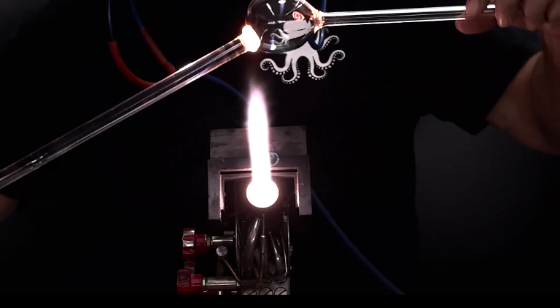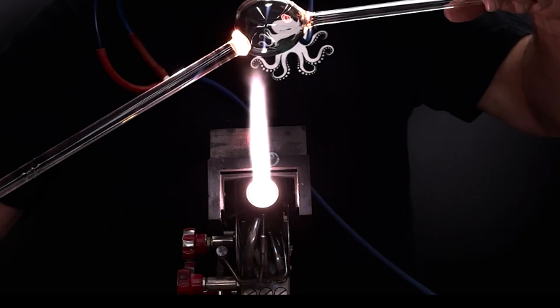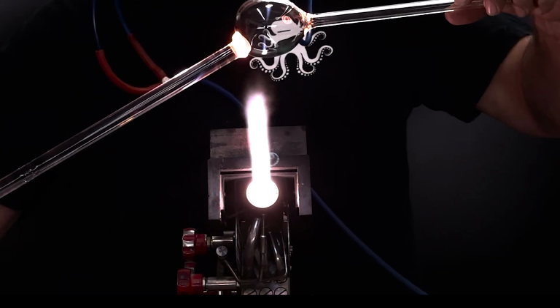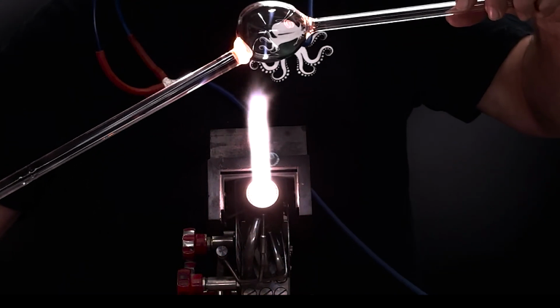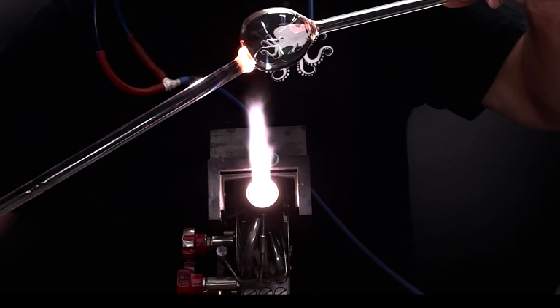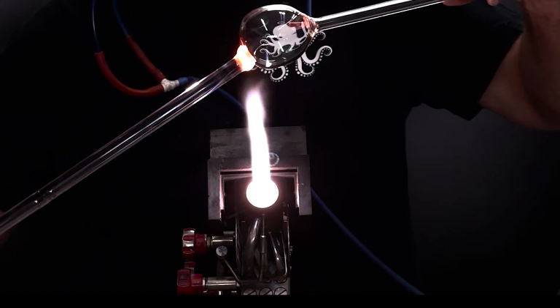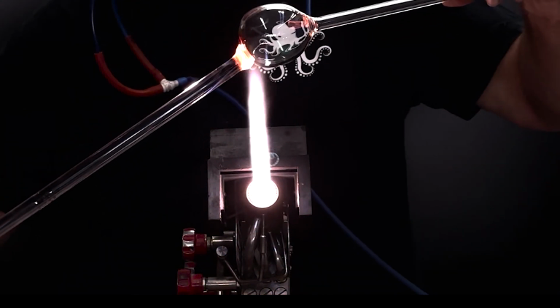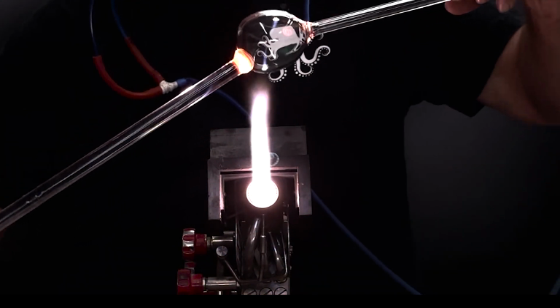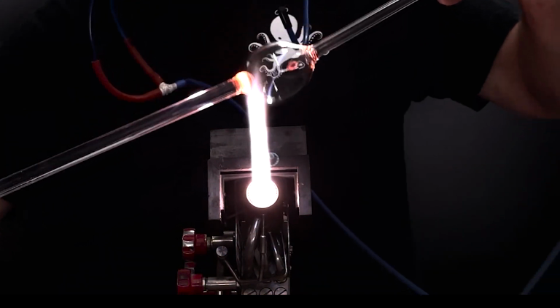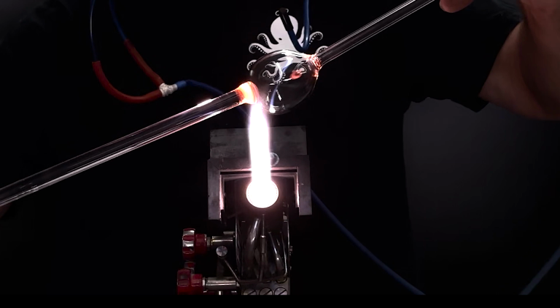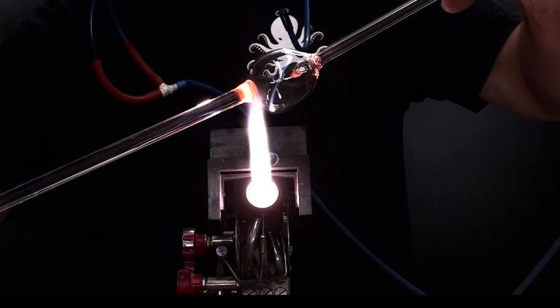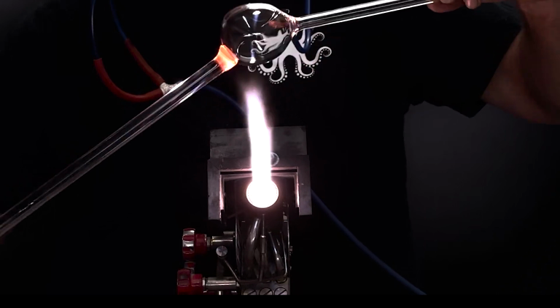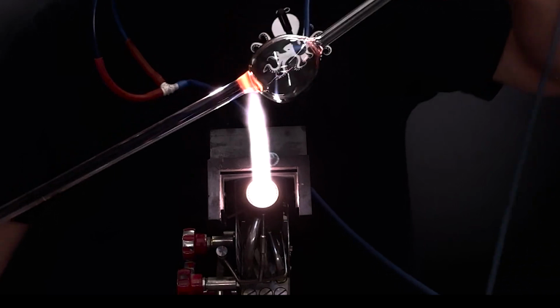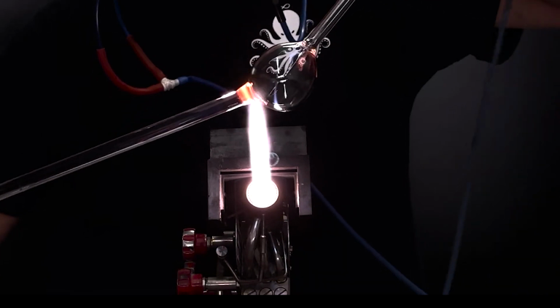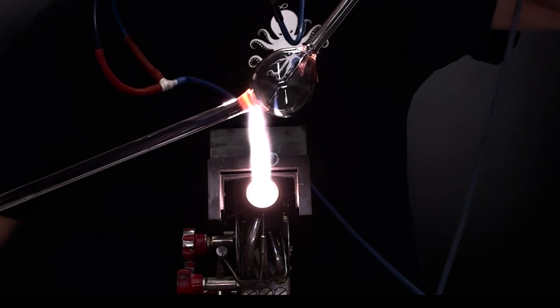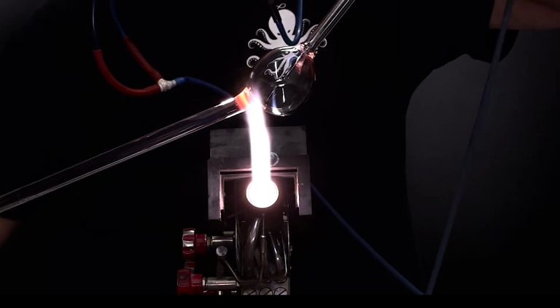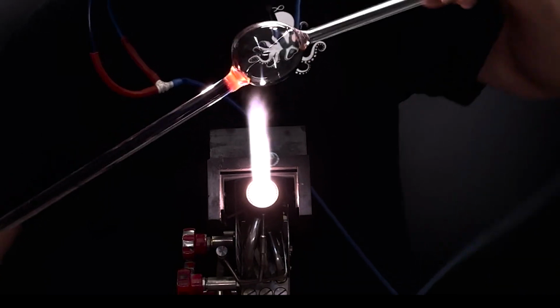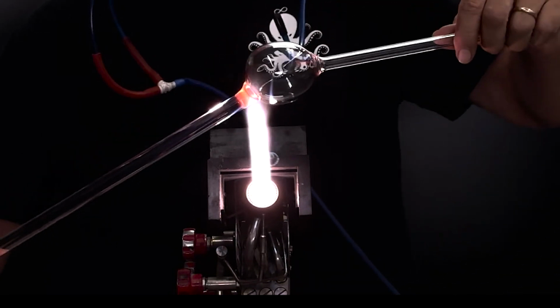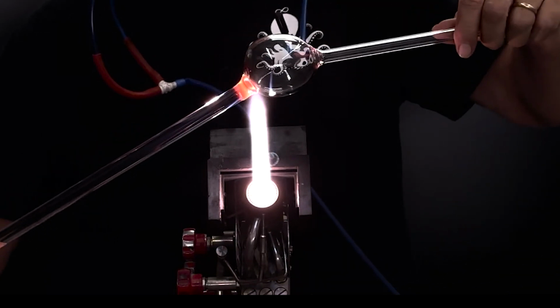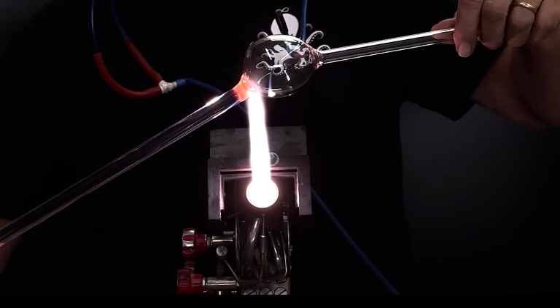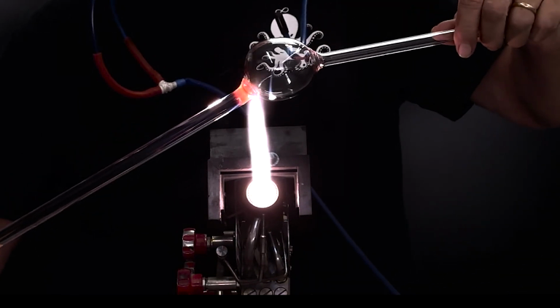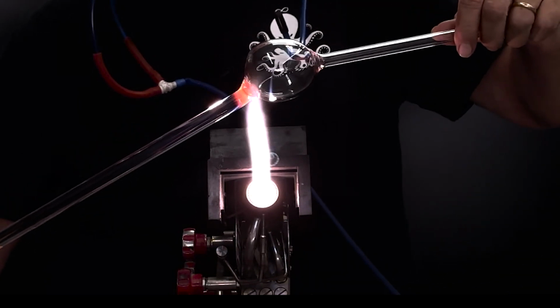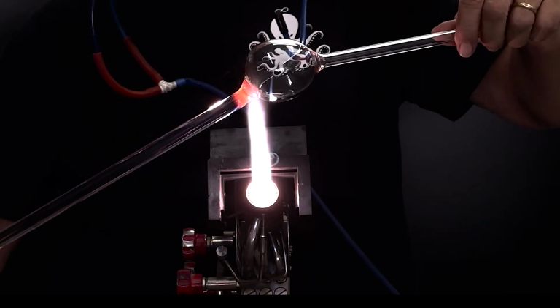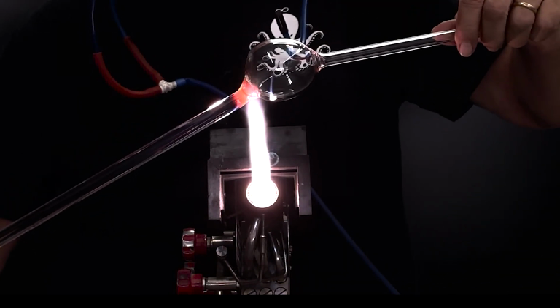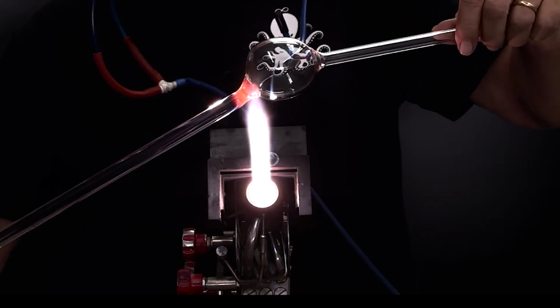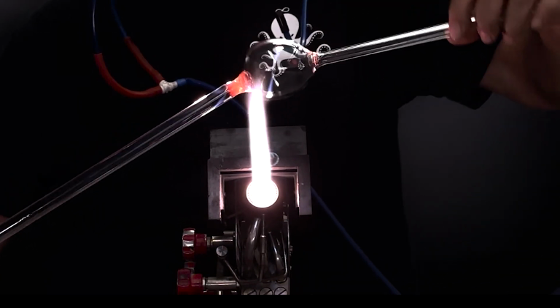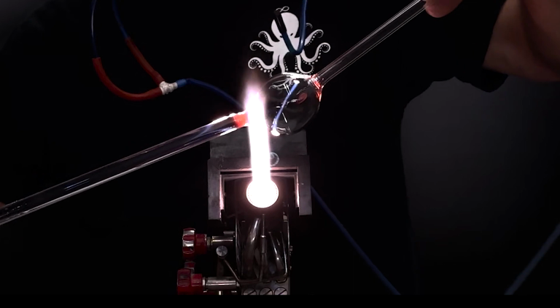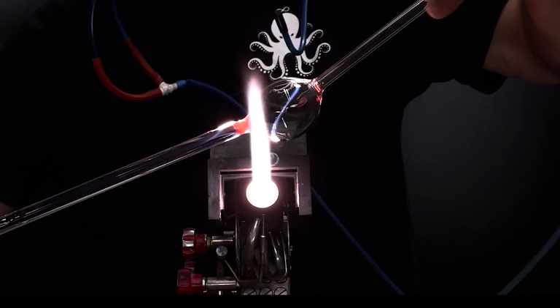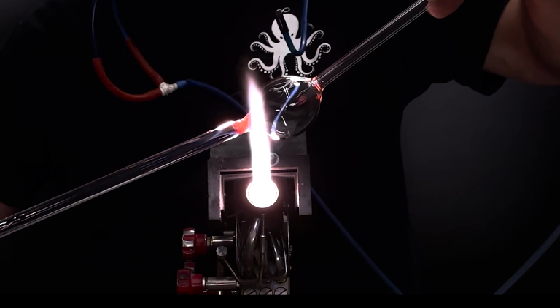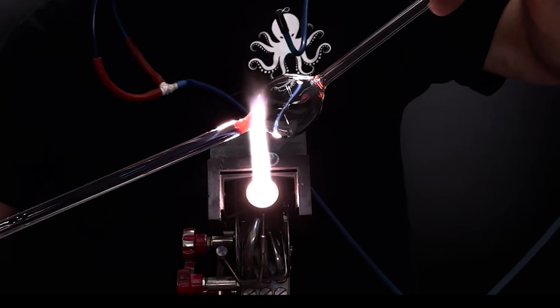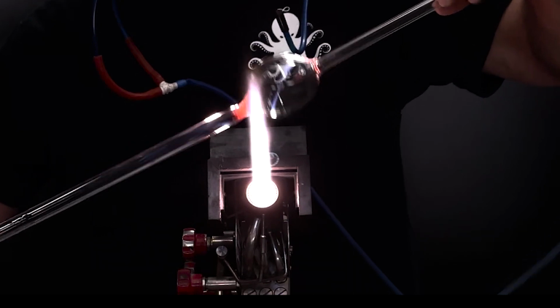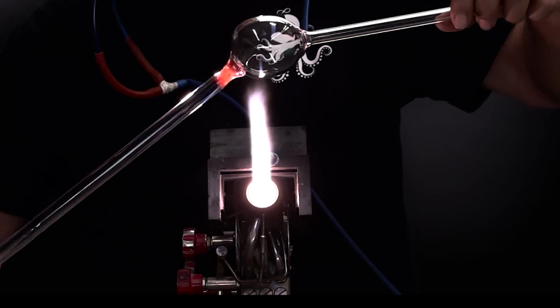This exercise is simply to make a bunch of tubulations on a single bubble. Repetition will help you learn the timing more quickly, and you won't throw away so much glass.